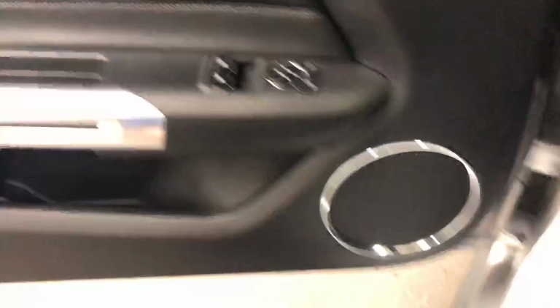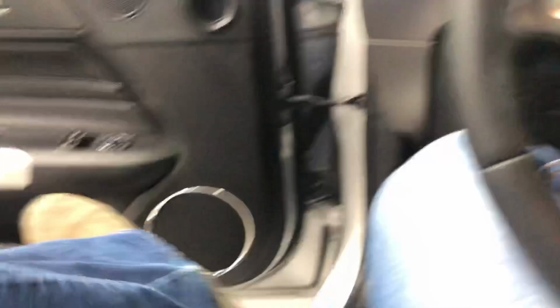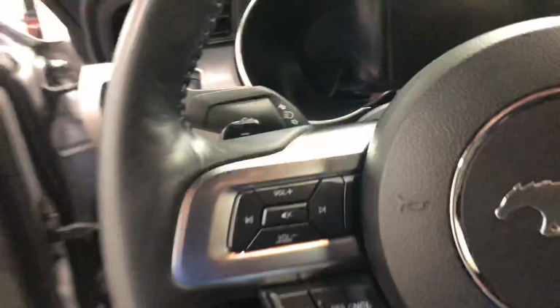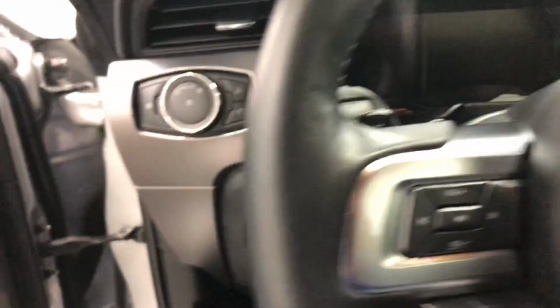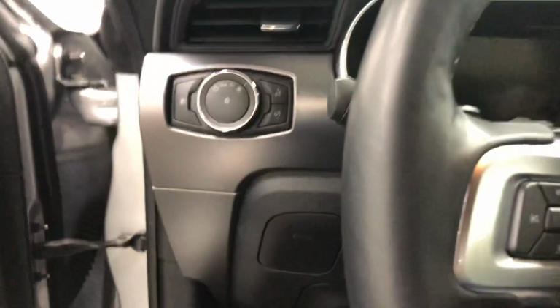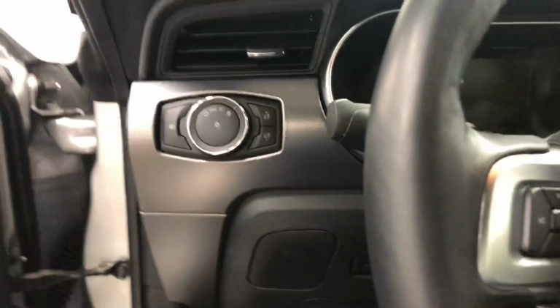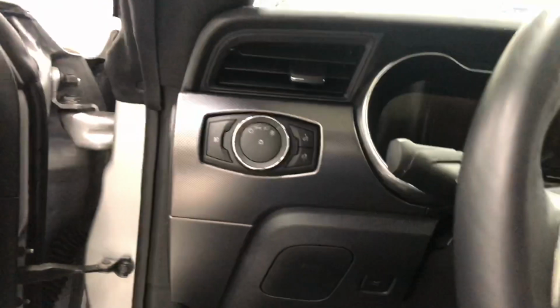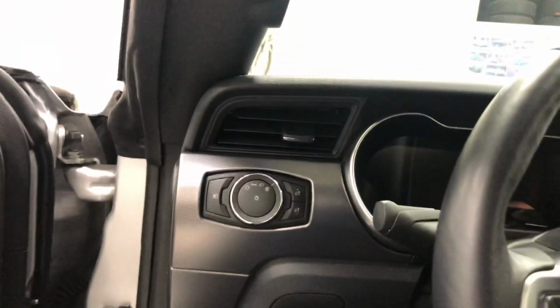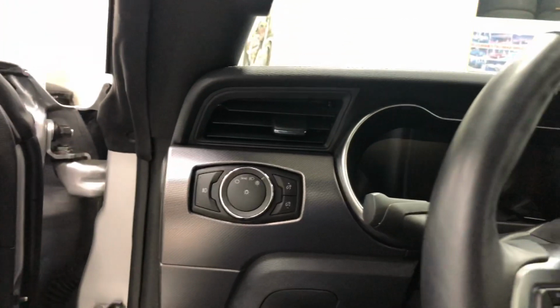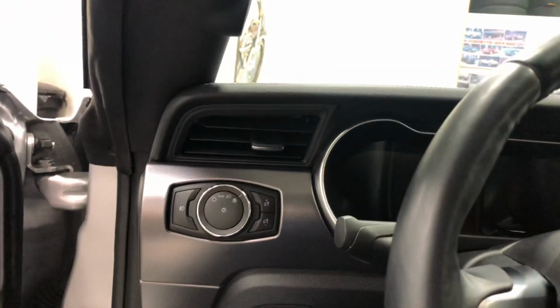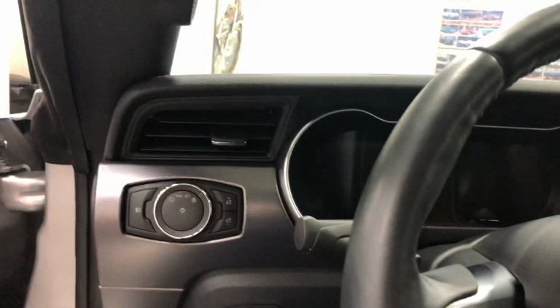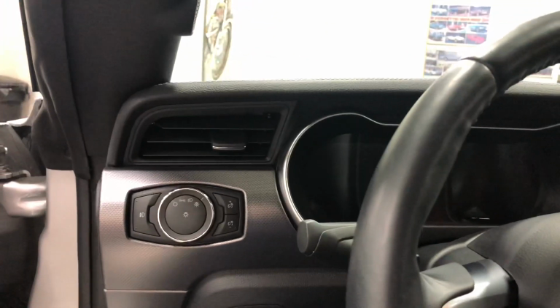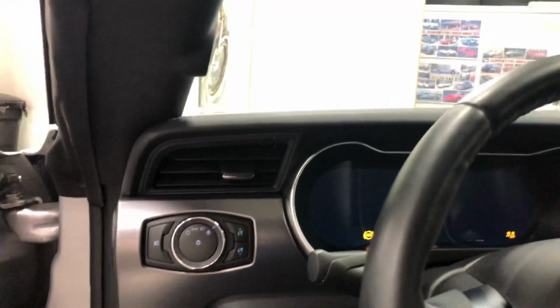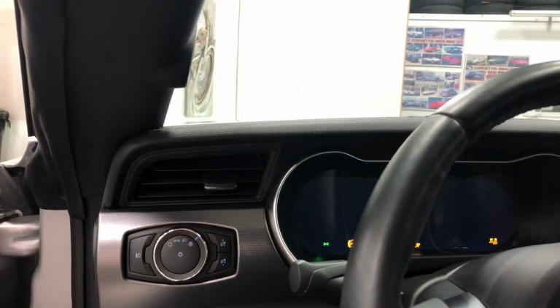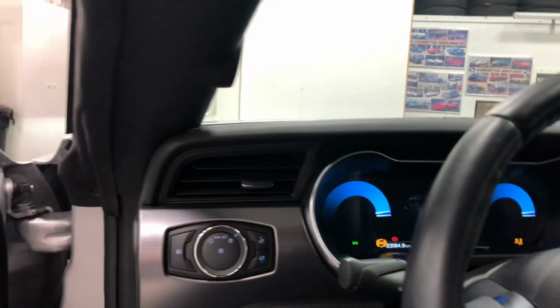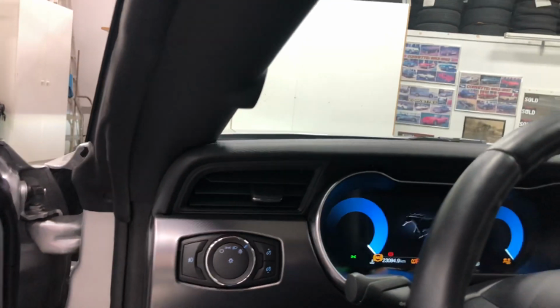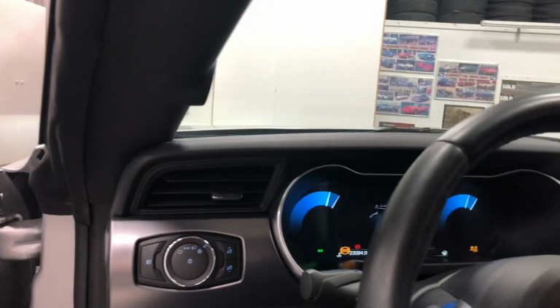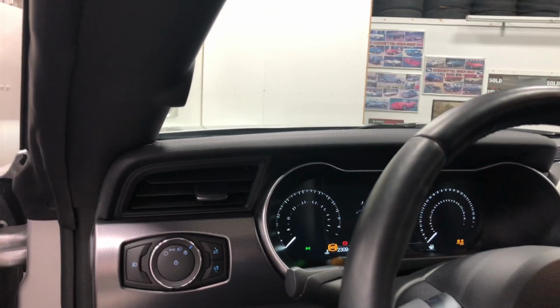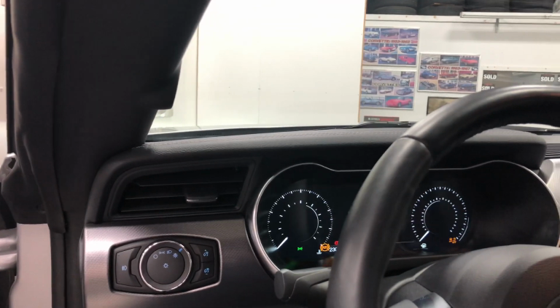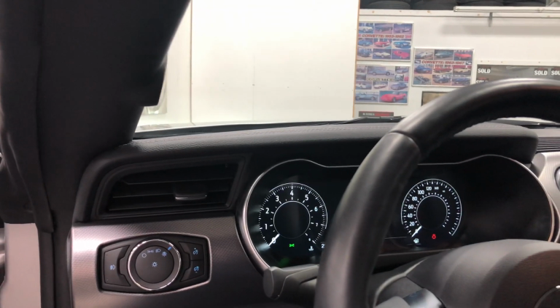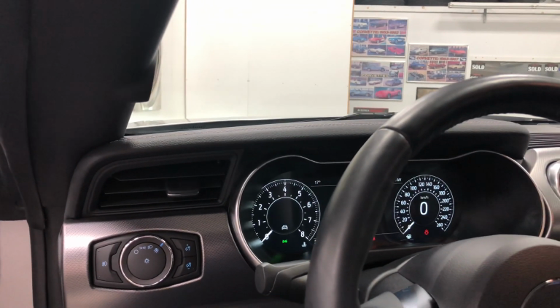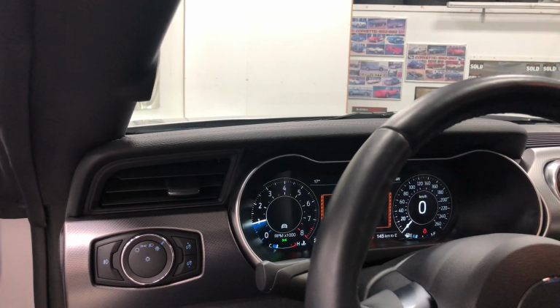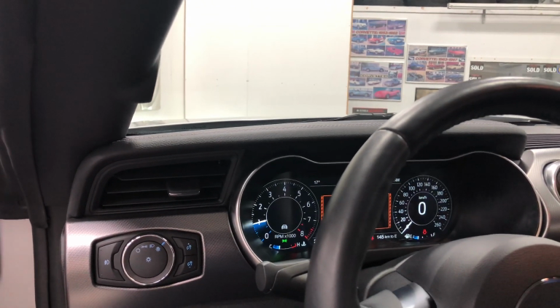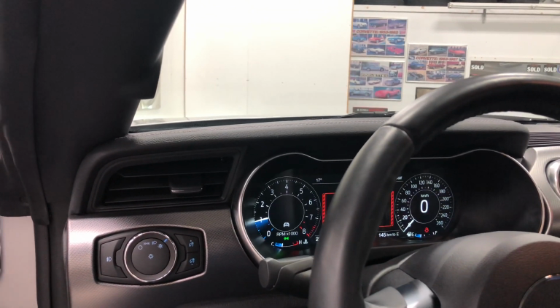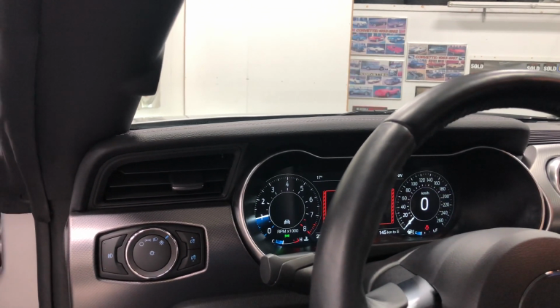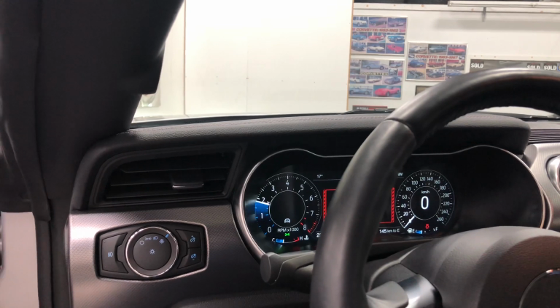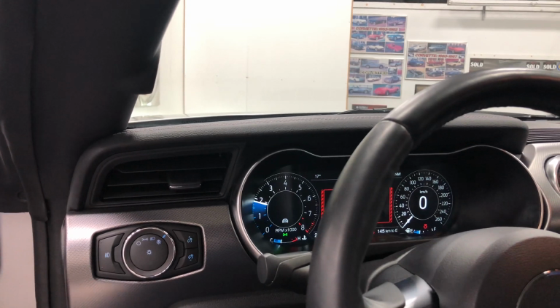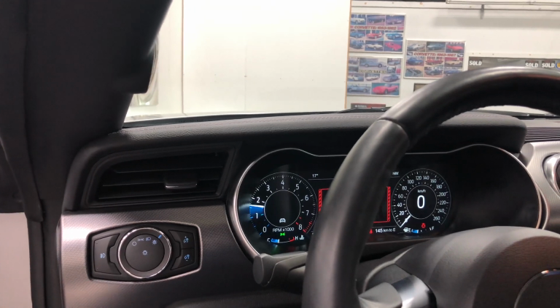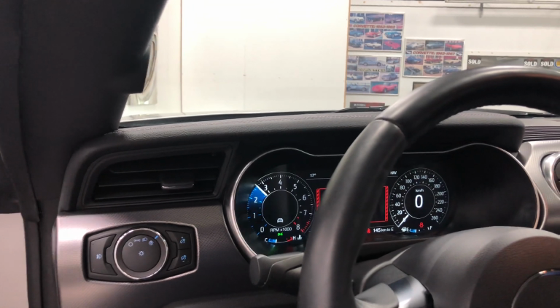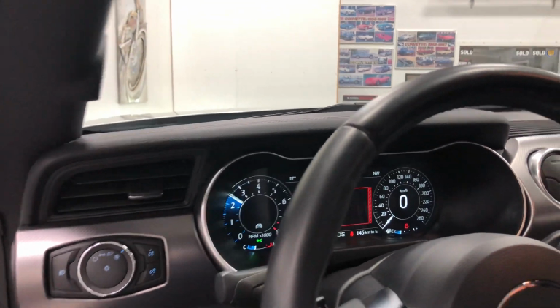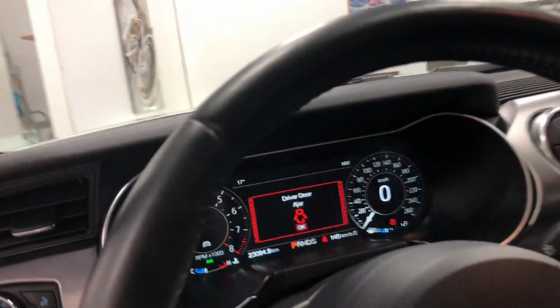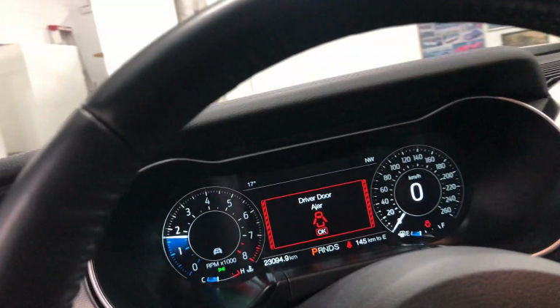So the big news is you've got to hear this thing fire up. This is too funny — this is awesome. Listen to that. That is awesome.